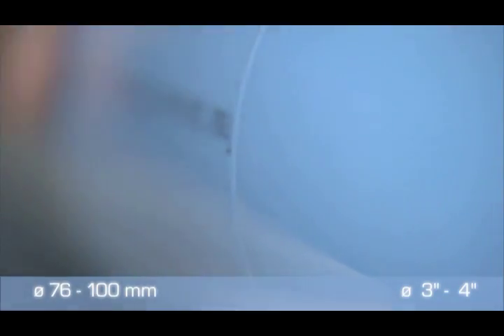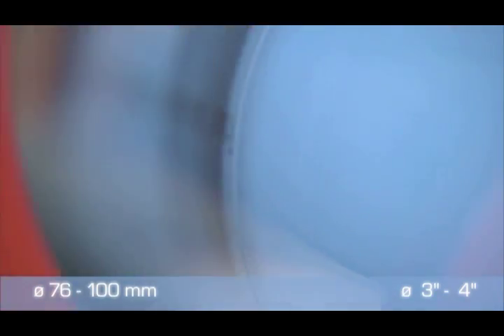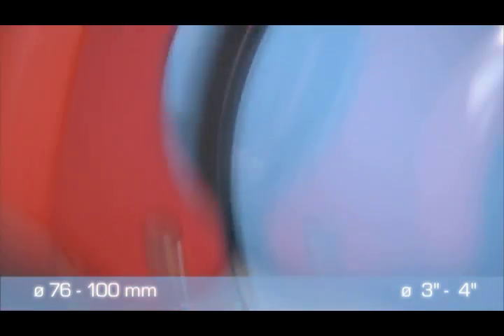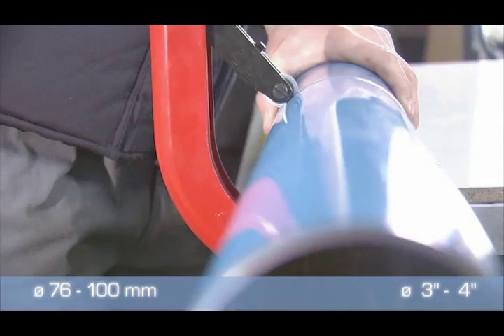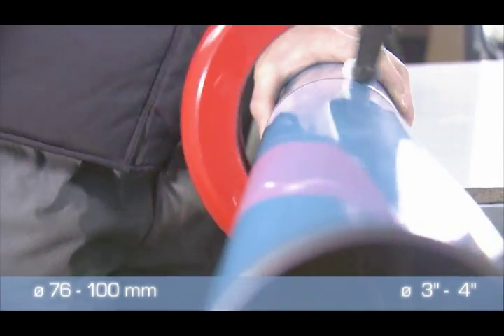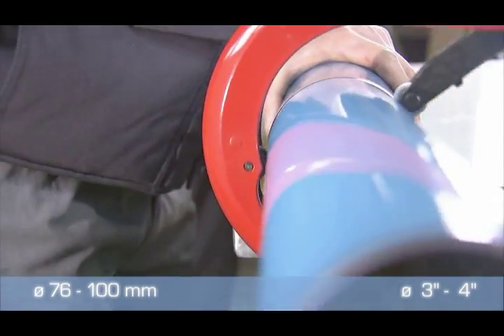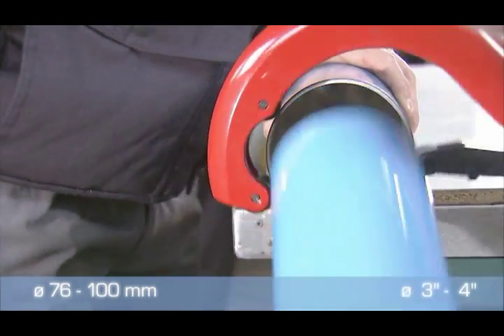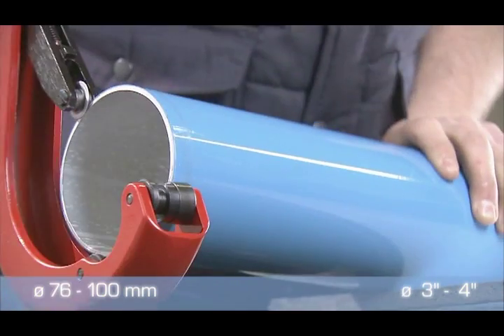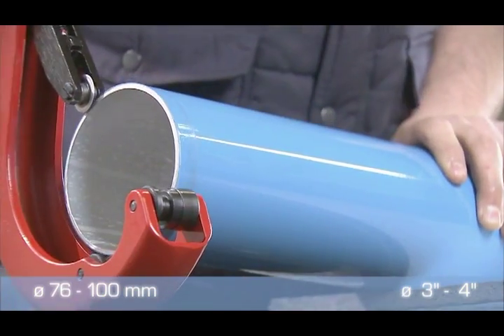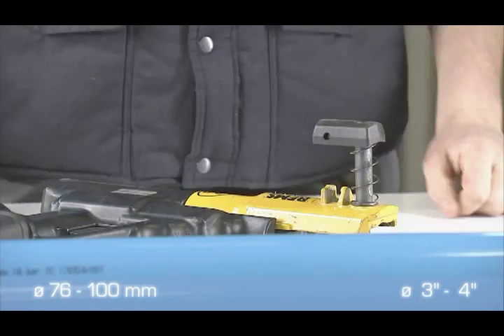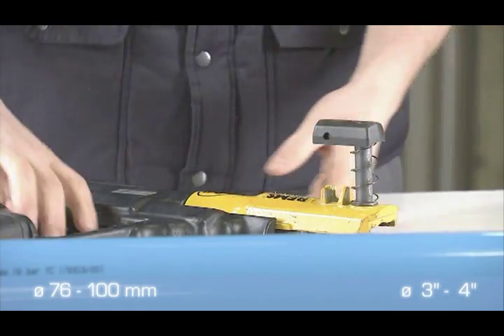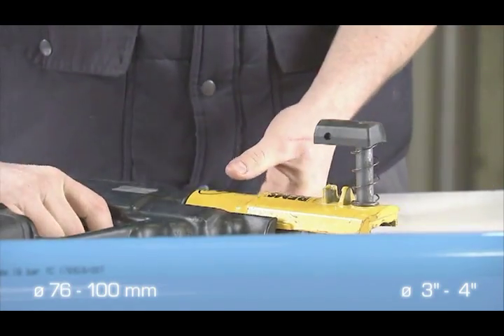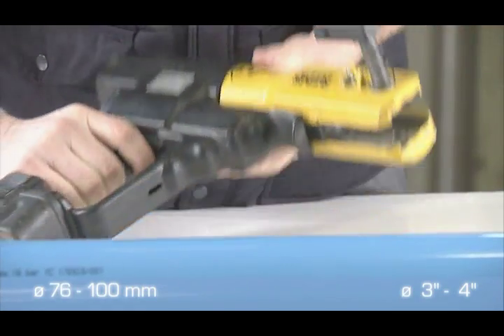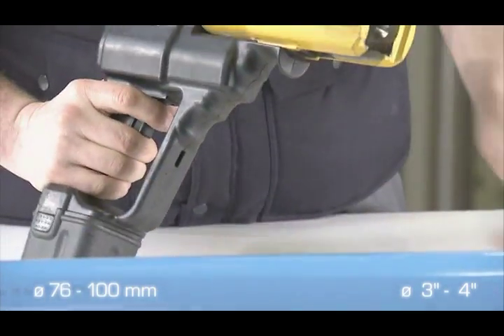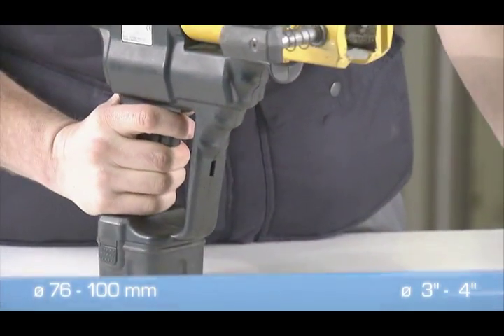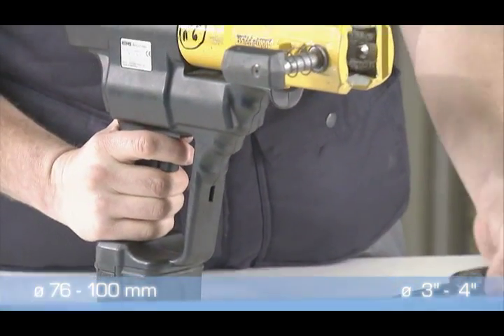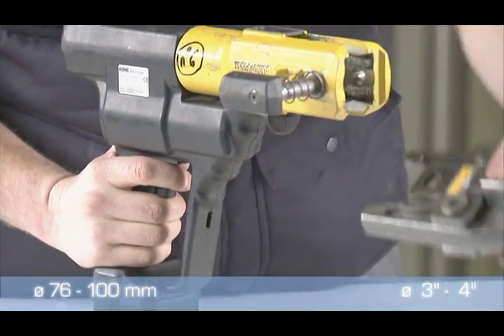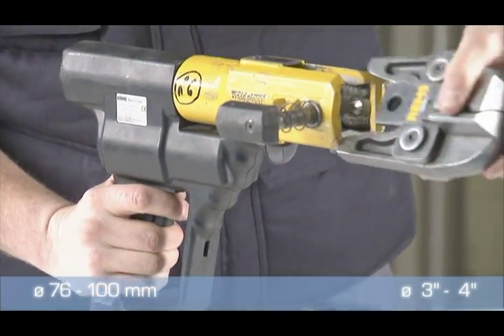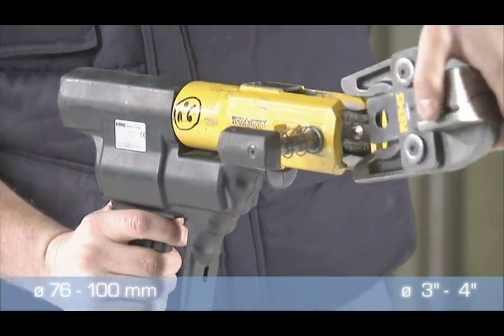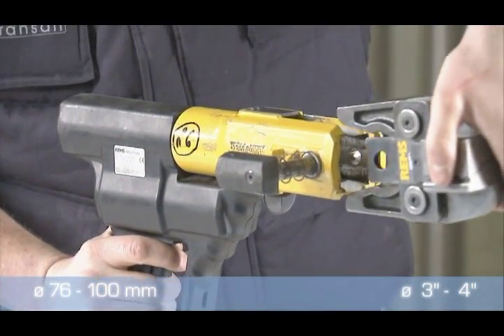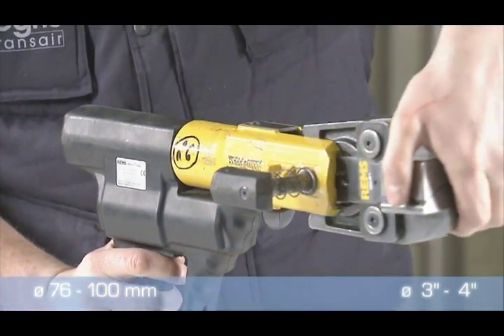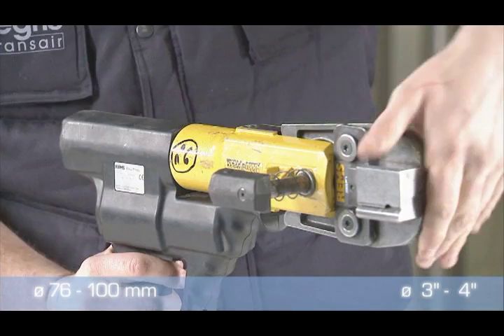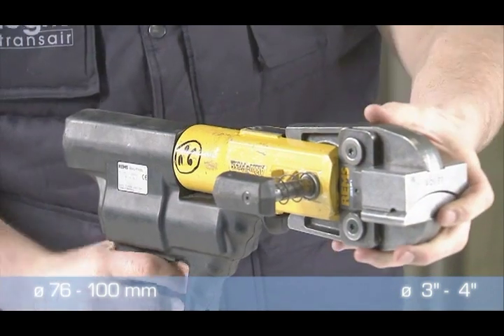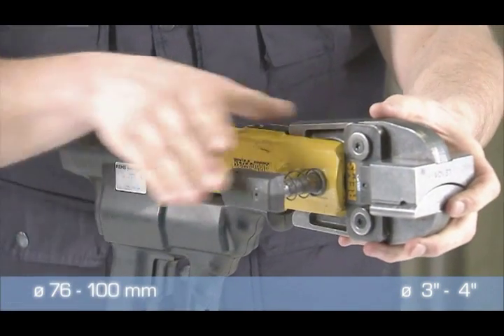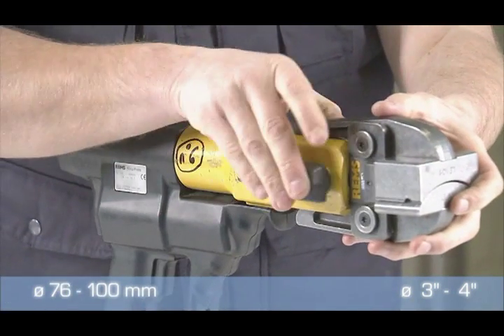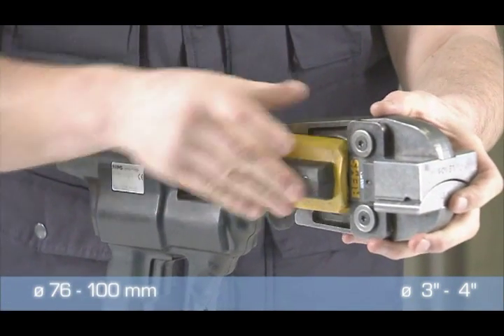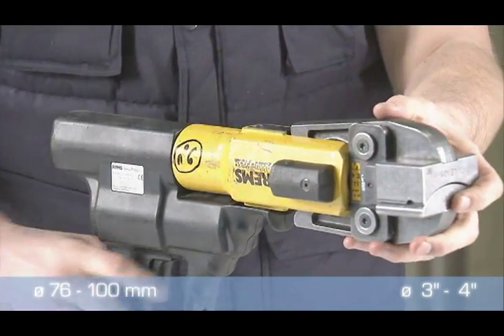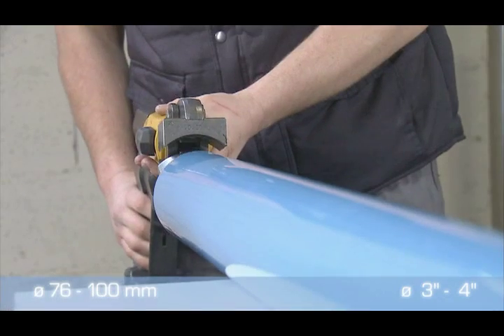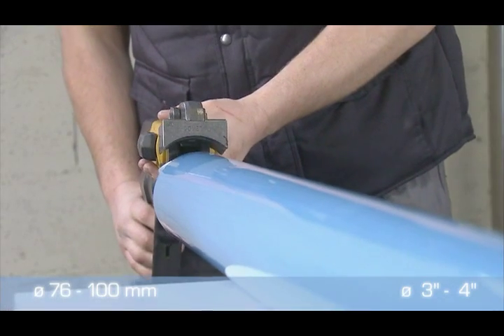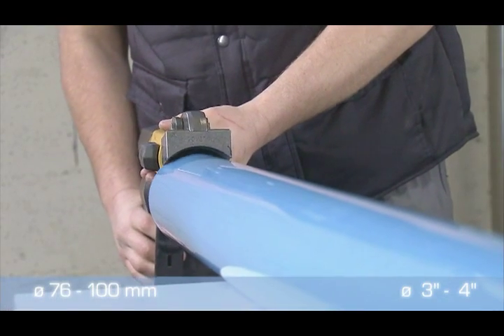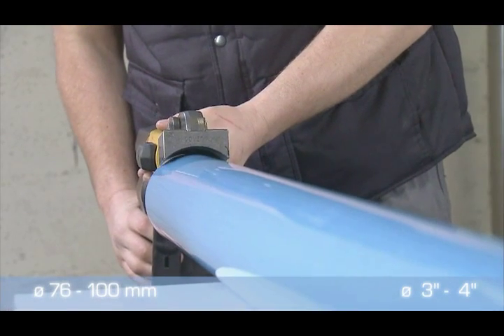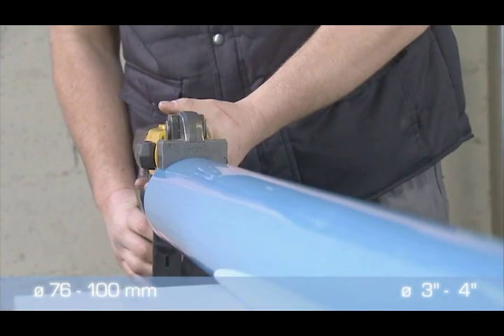Once the pipe is cut, chamfered and deburred, lugs should be created for 76 and 100 millimeter diameter pipe. To do so, use the crimping tool adjusted to the relevant diameter.